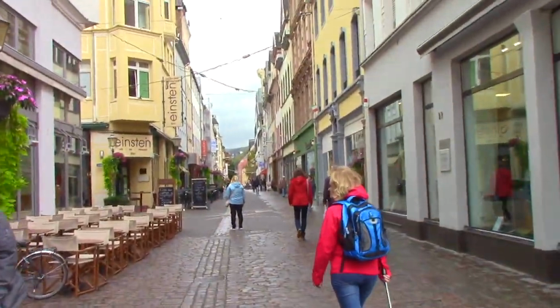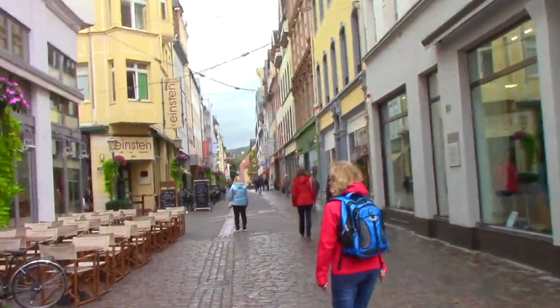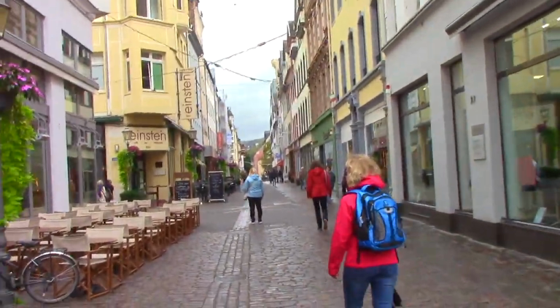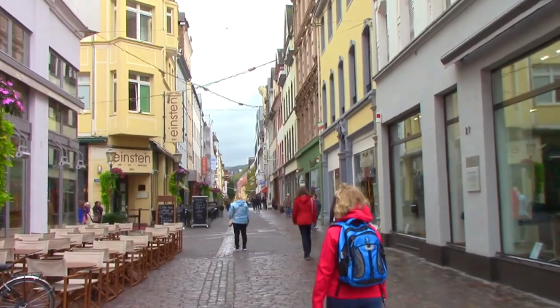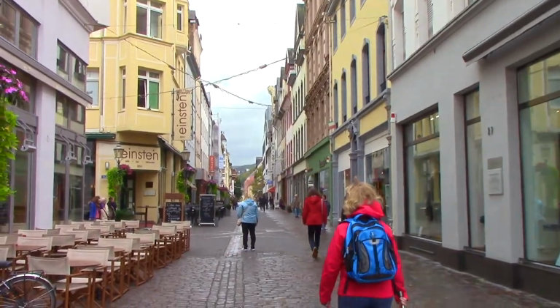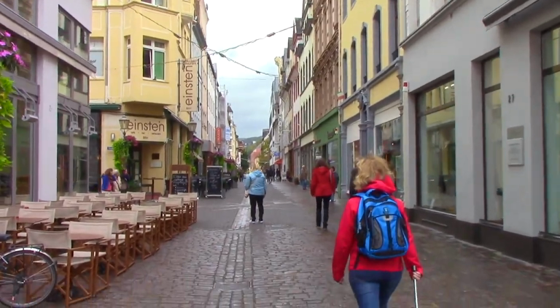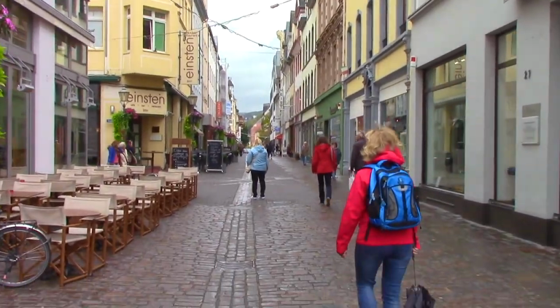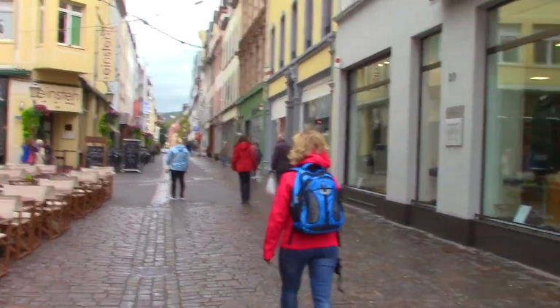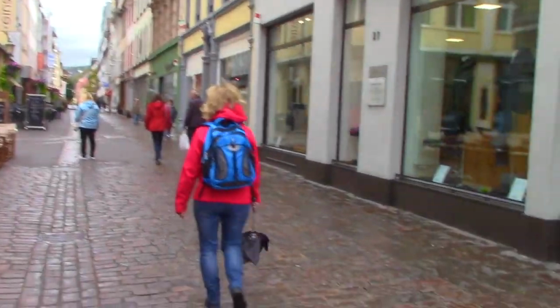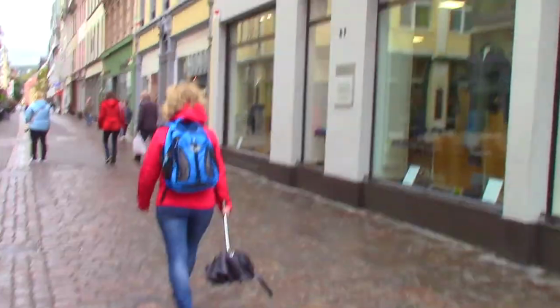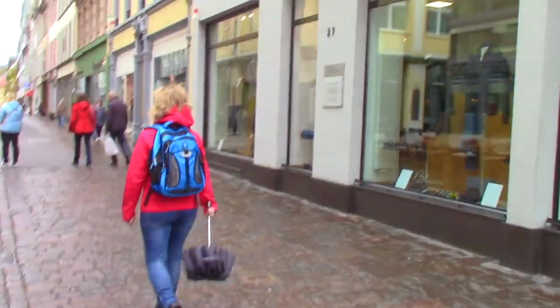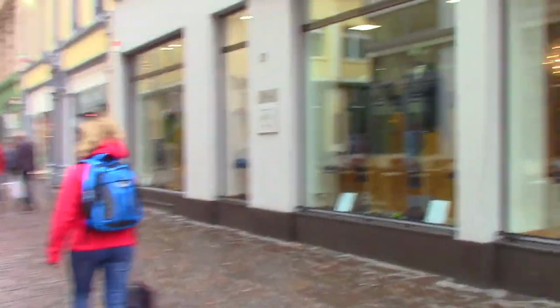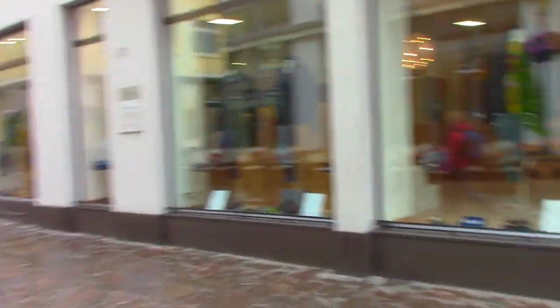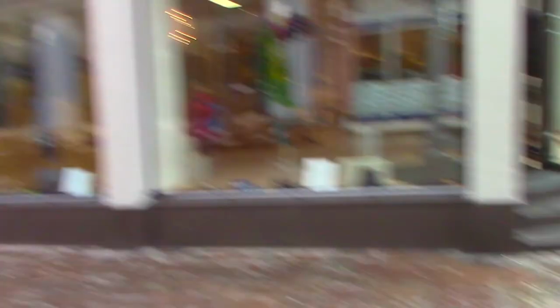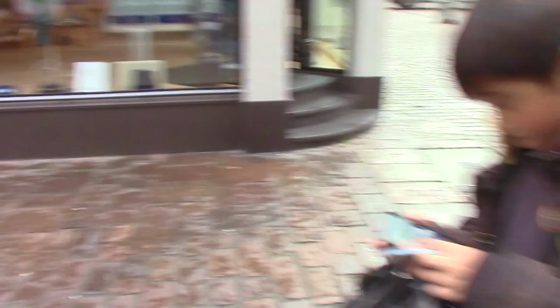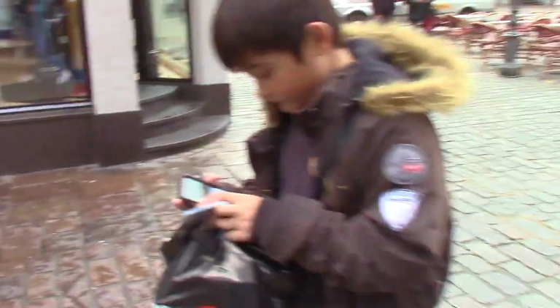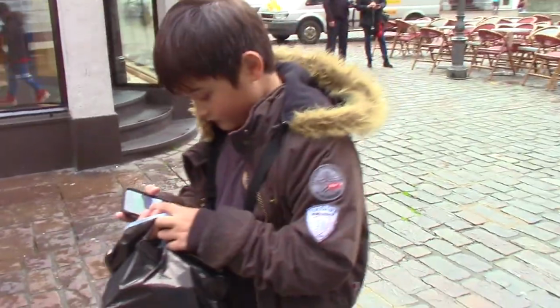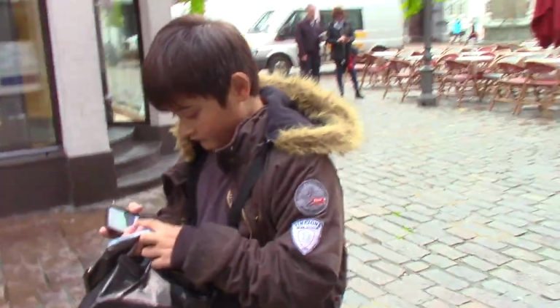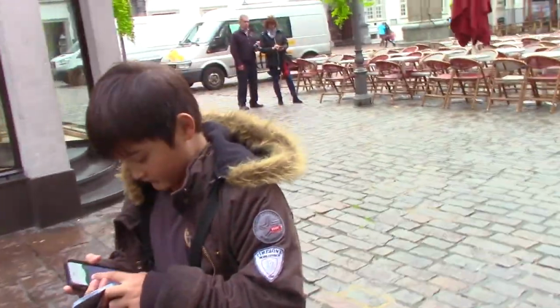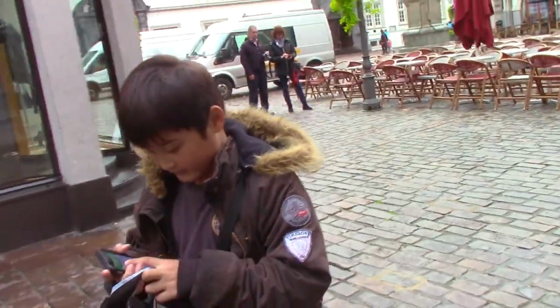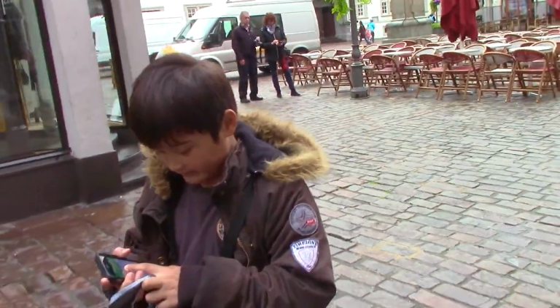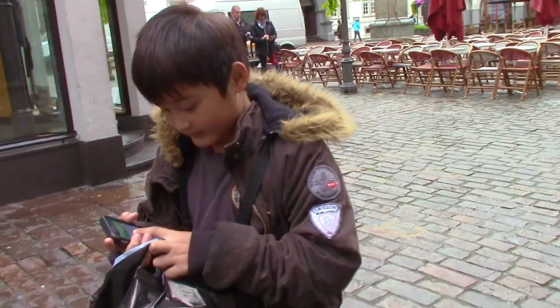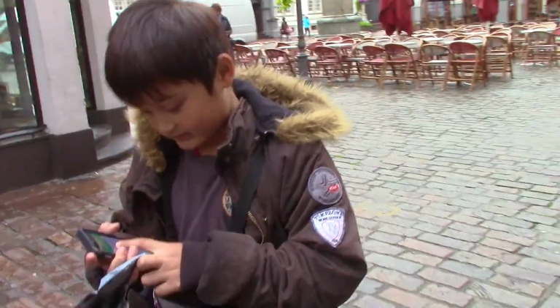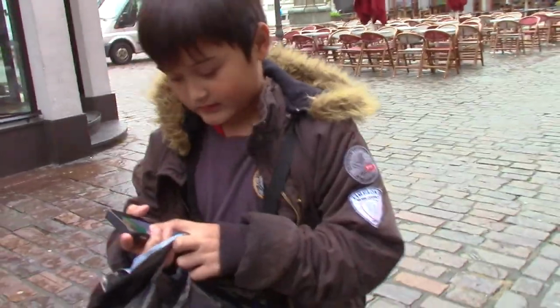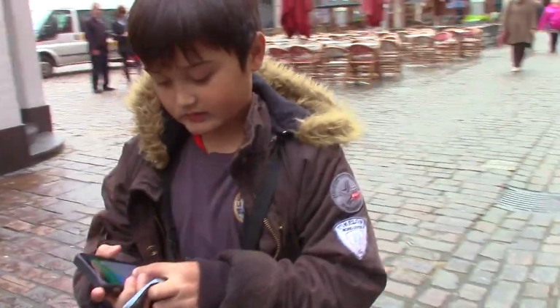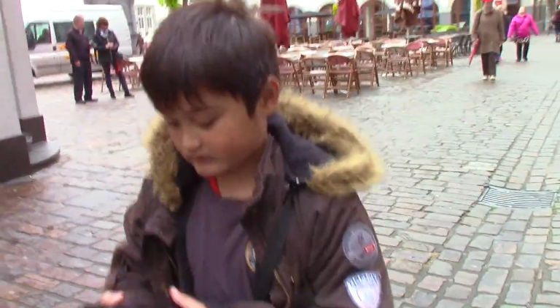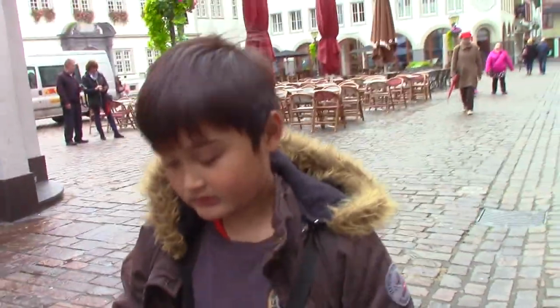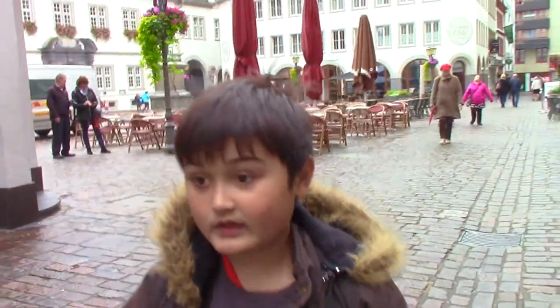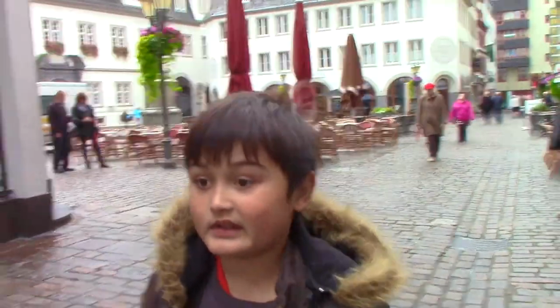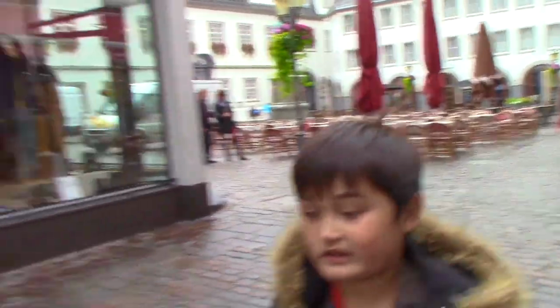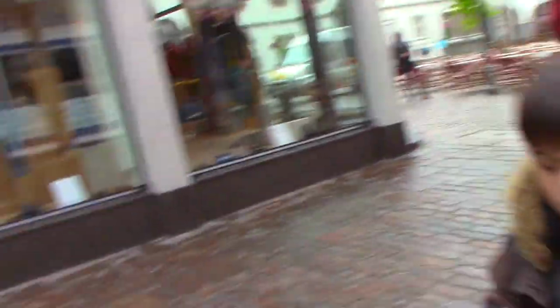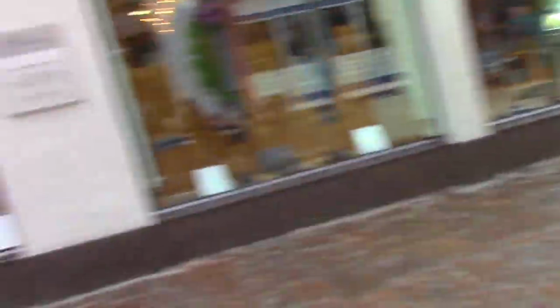We're just going straight up this road. We've got a Google Maps guy on the job — it's at the end of this road.